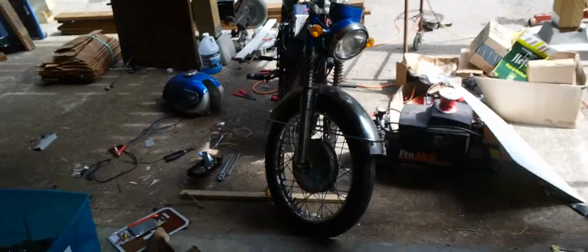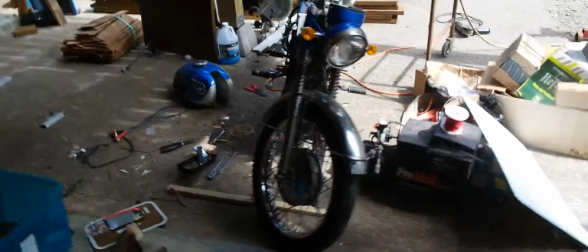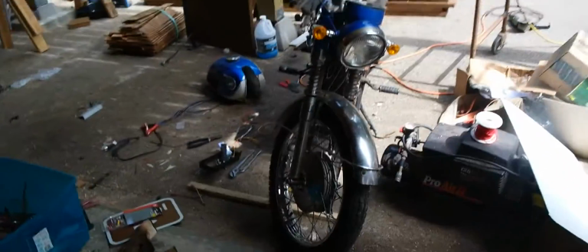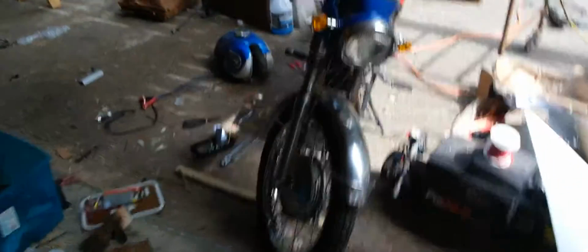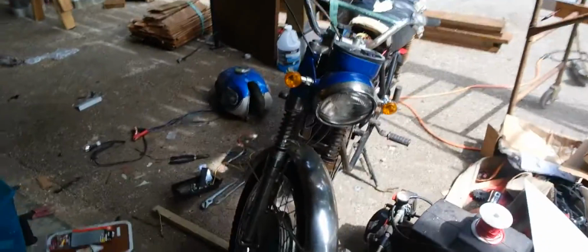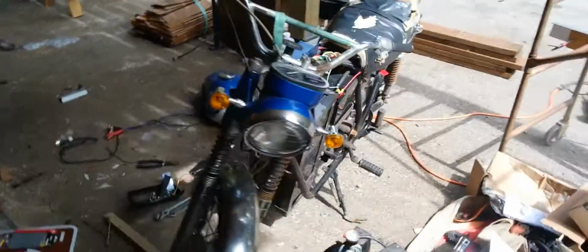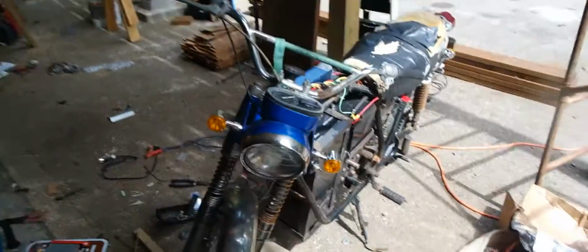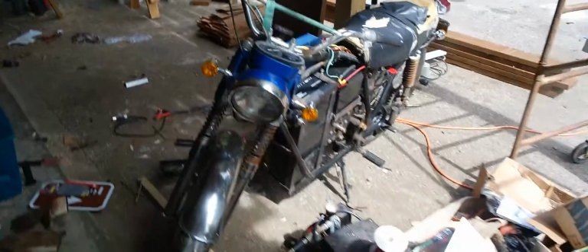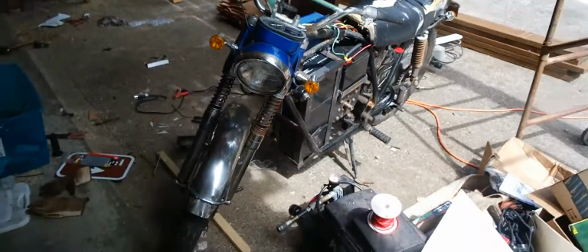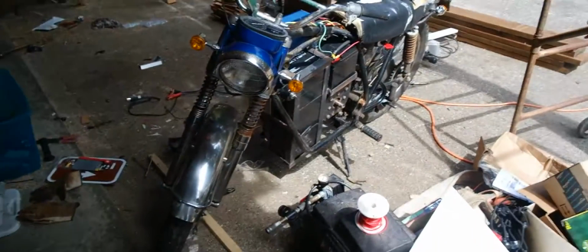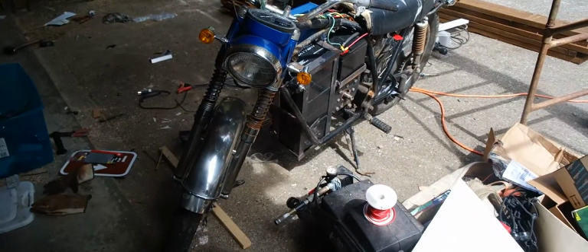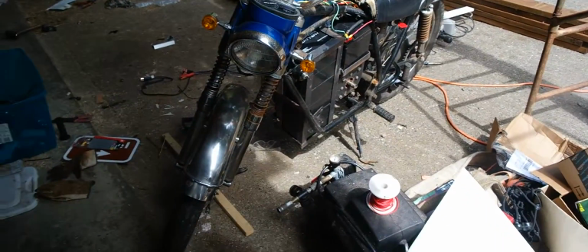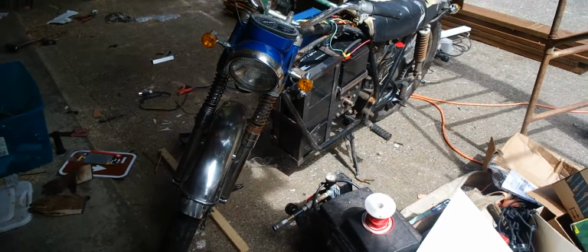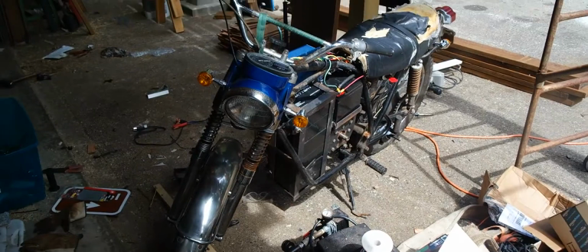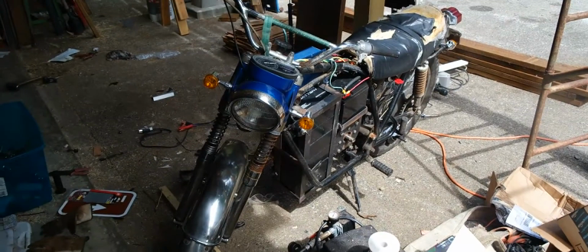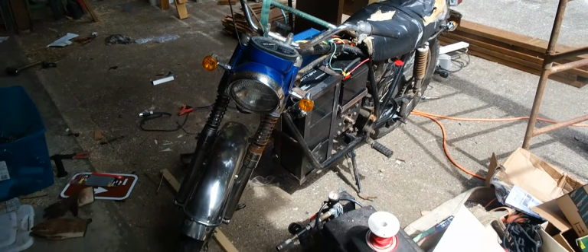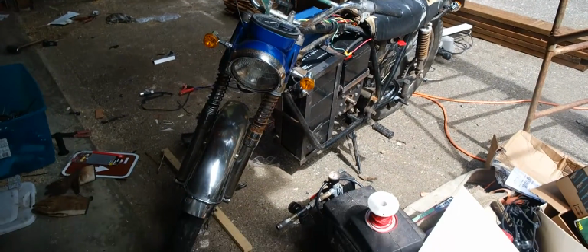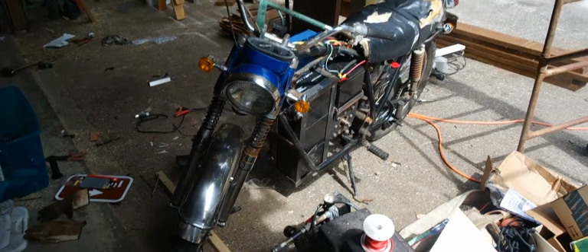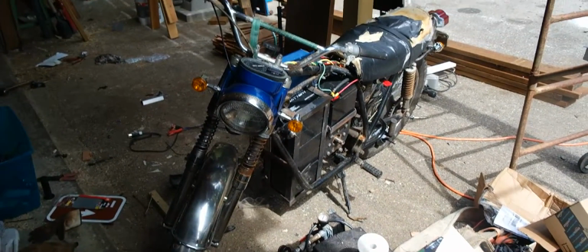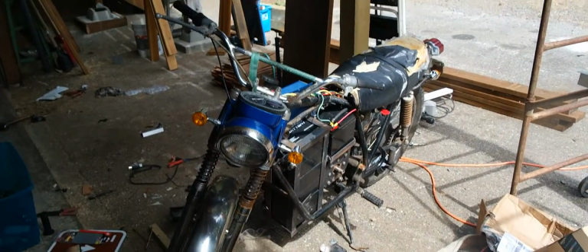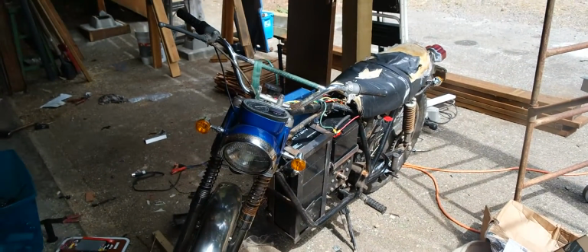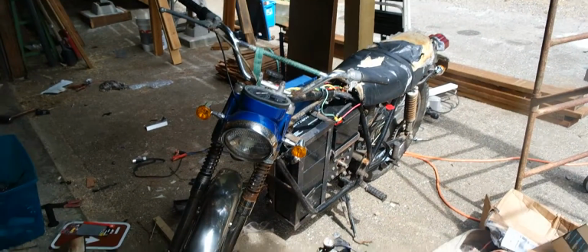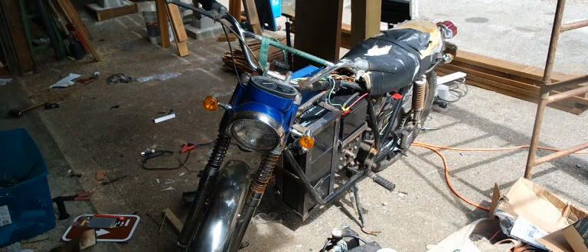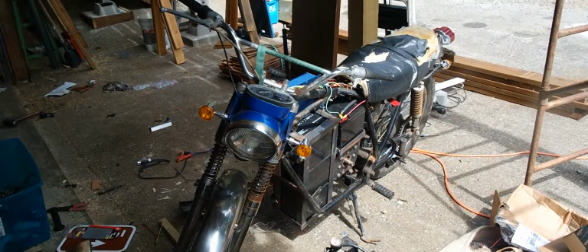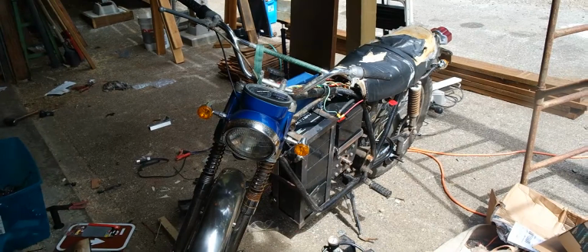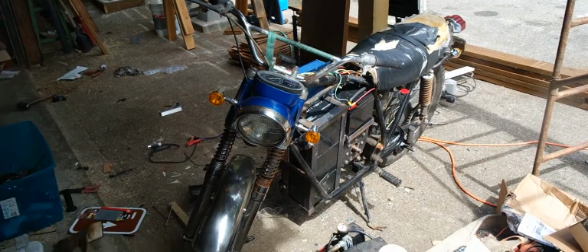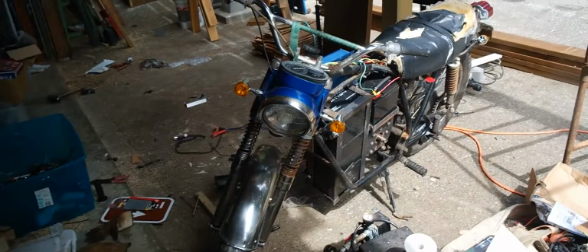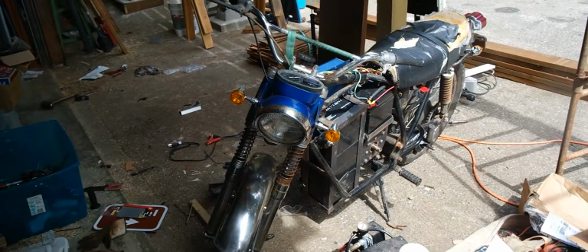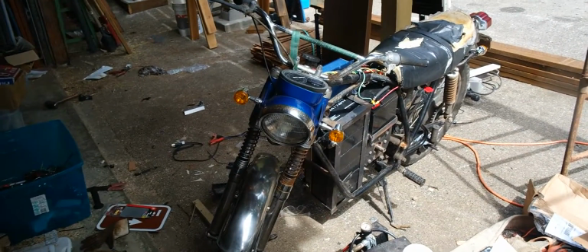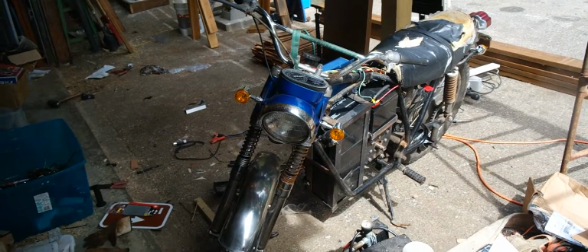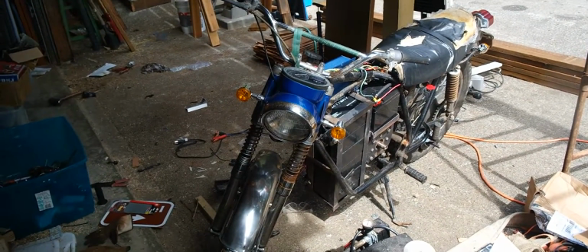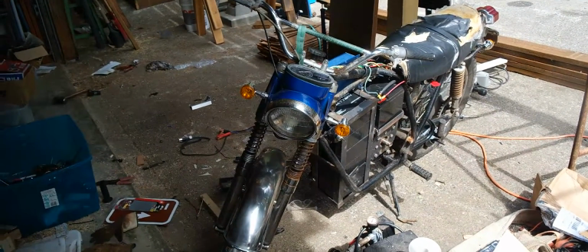It had been sitting outside for quite some time and the motor didn't run on it, so I'm going to give it some new life. I'm planning on using it for riding back and forth to my college campus — I go to OSU in Corvallis, Oregon.